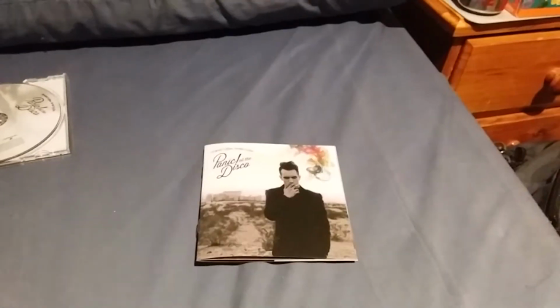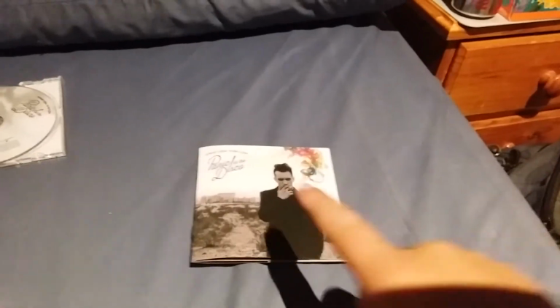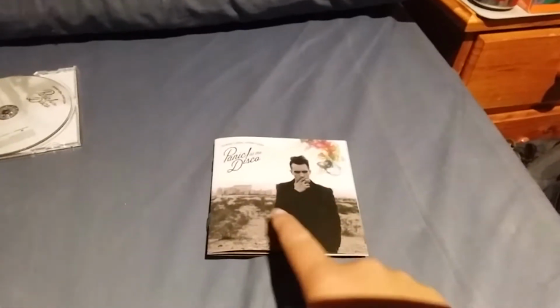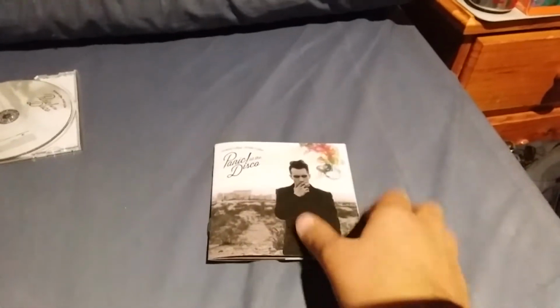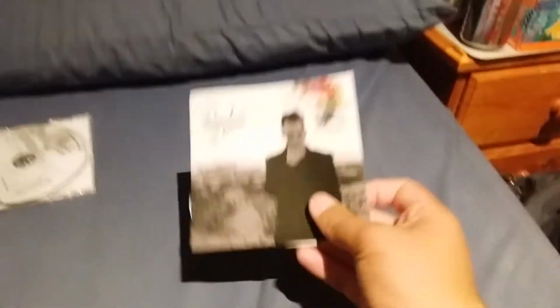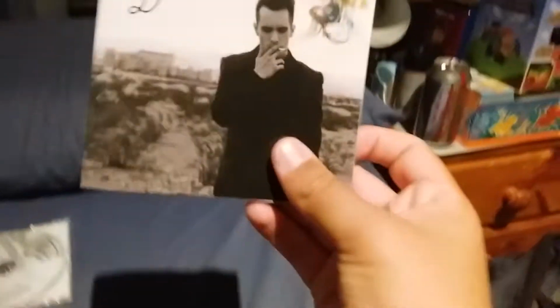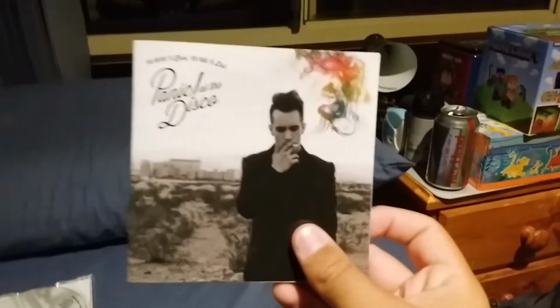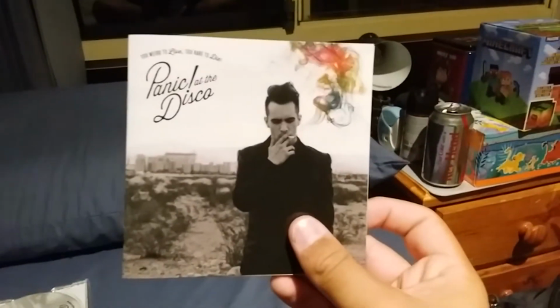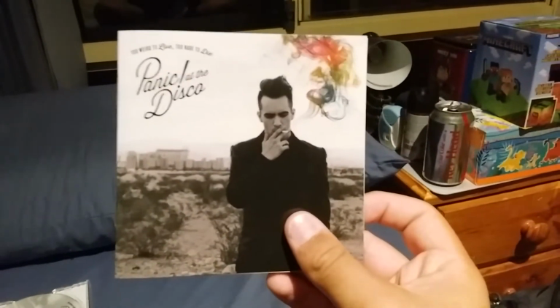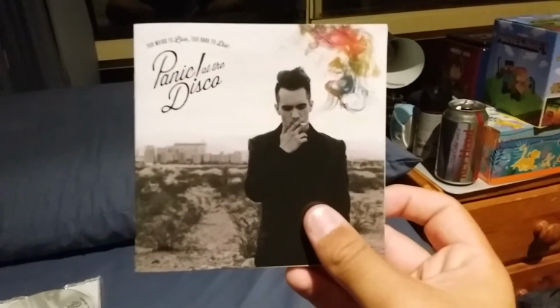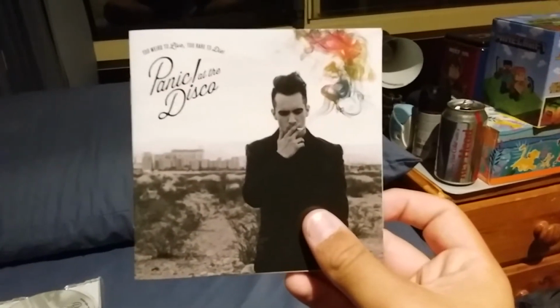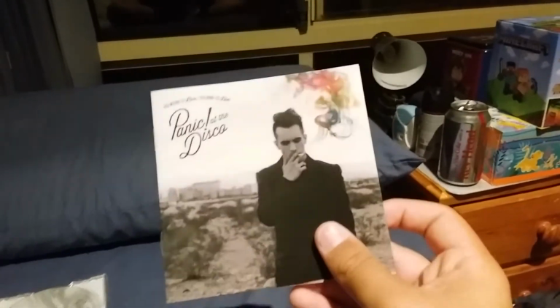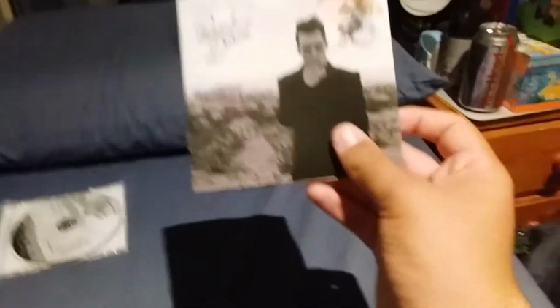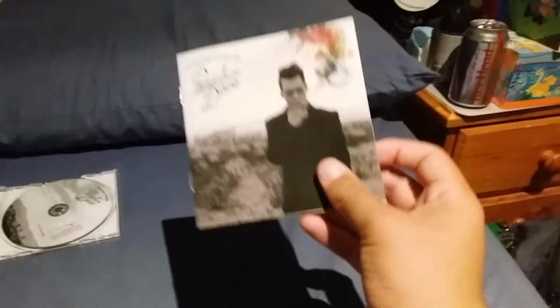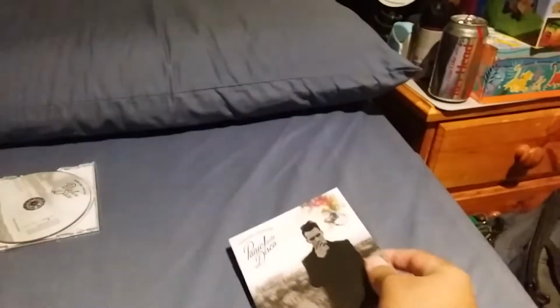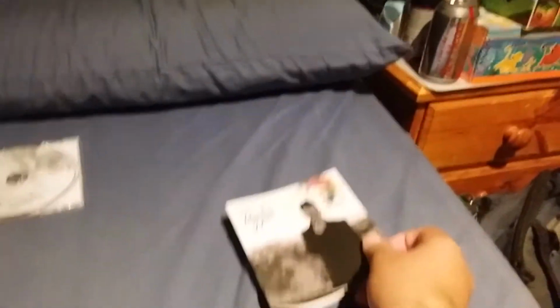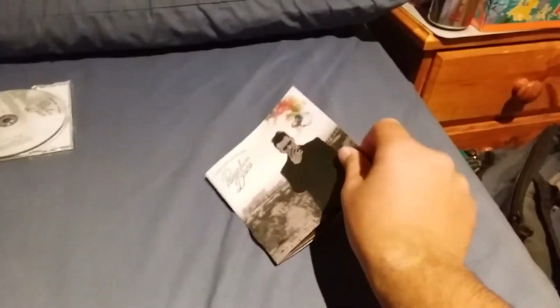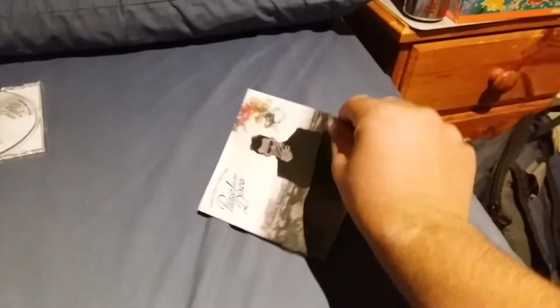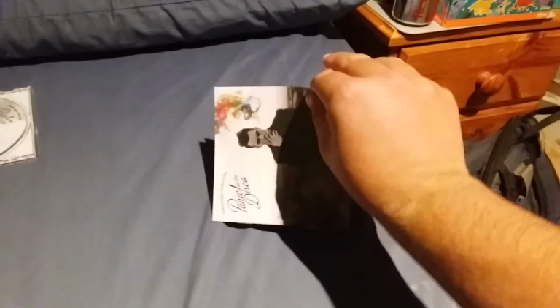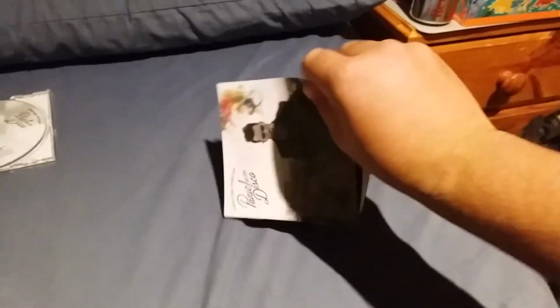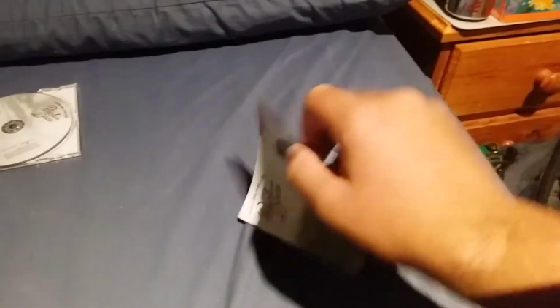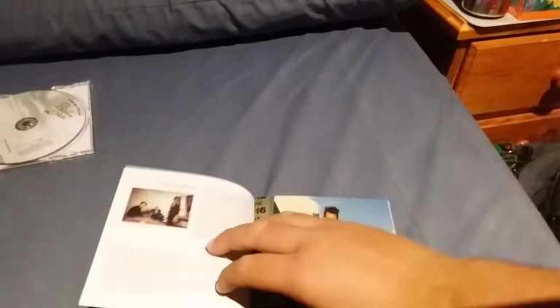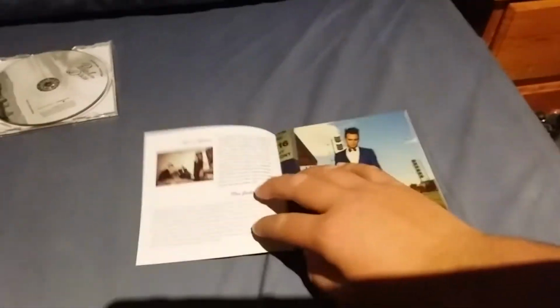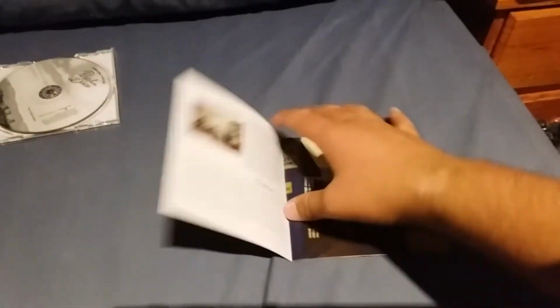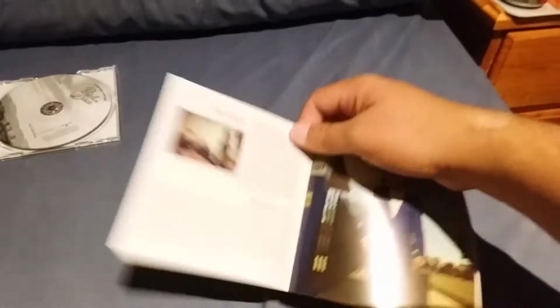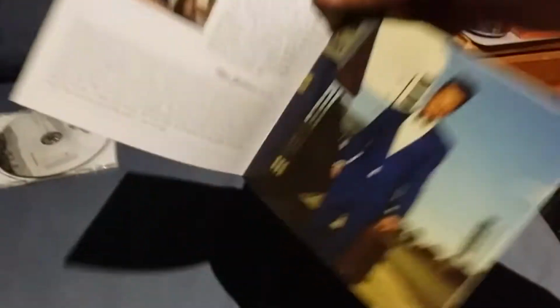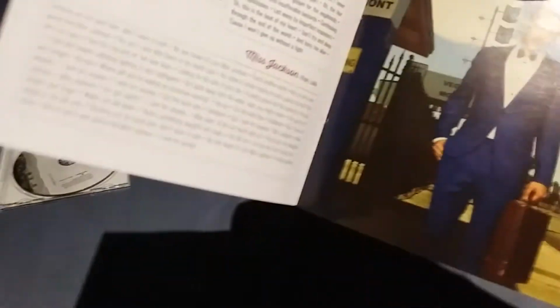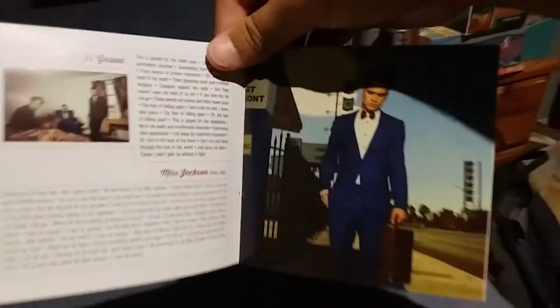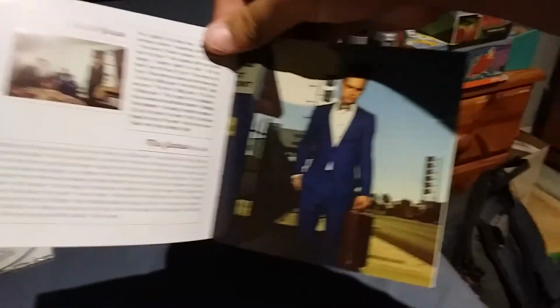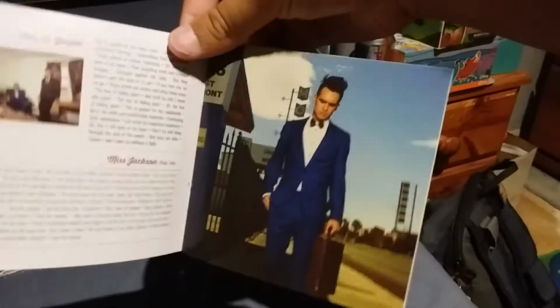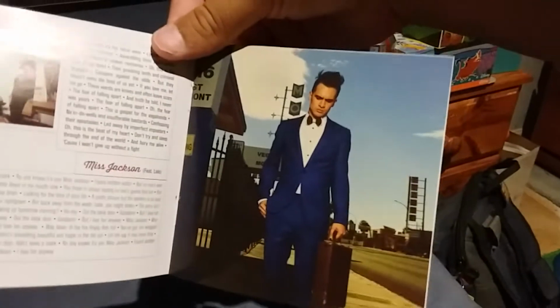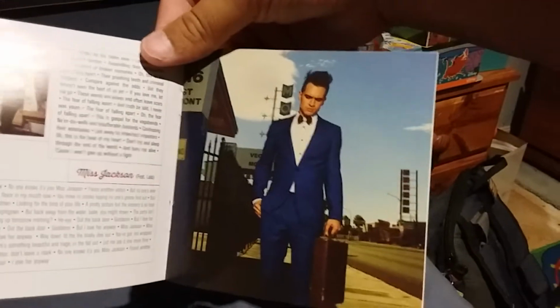I just had a little peek through this little book here, and it's actually full of very interesting things — well, not much. It's mainly just filled with lyrics and stuff, but it's filled with different photo shoots from the band and the era.